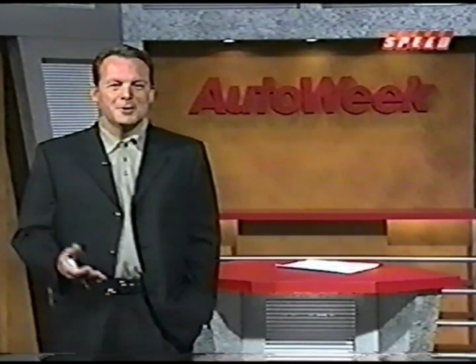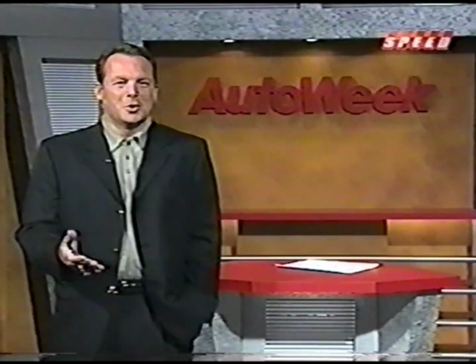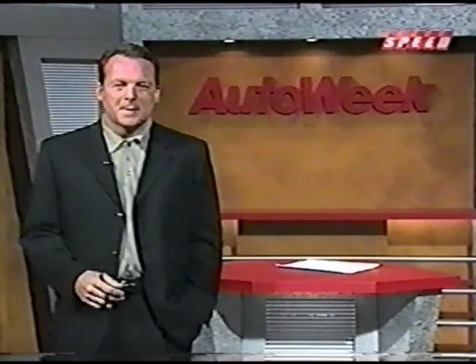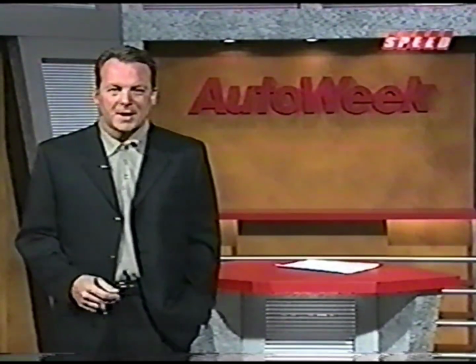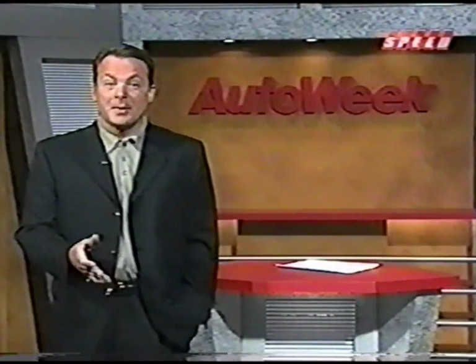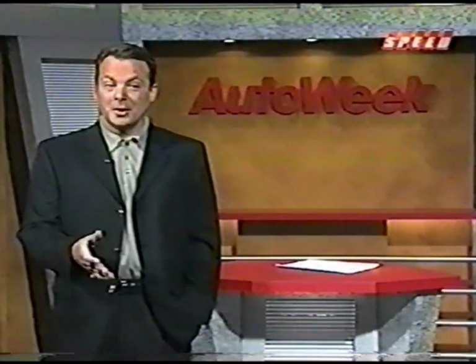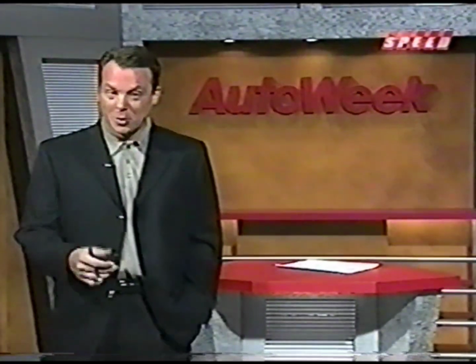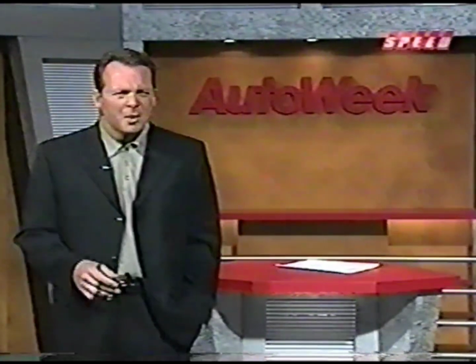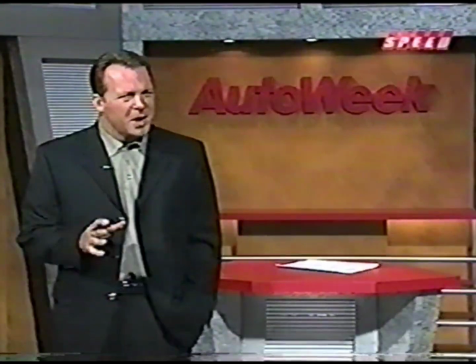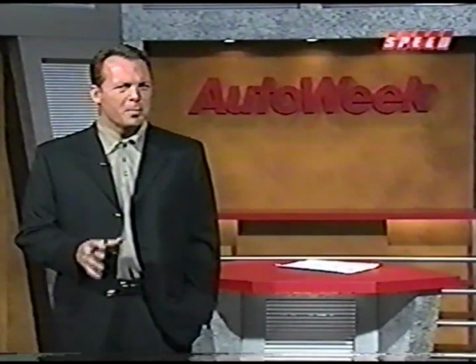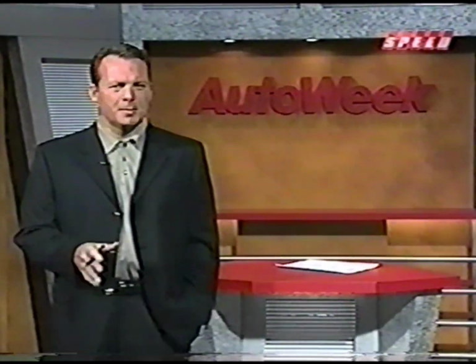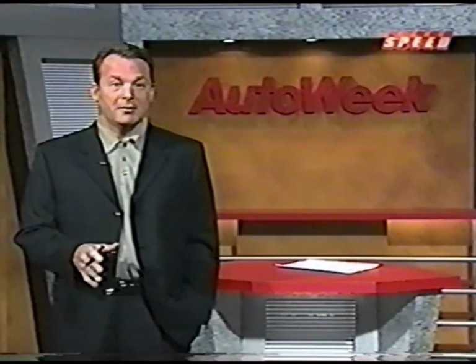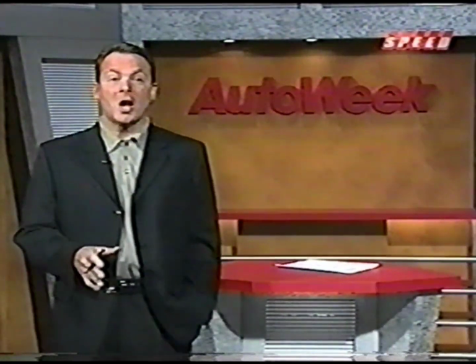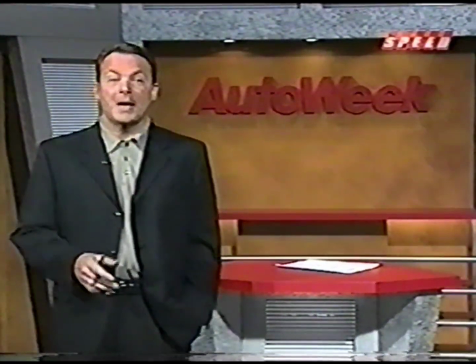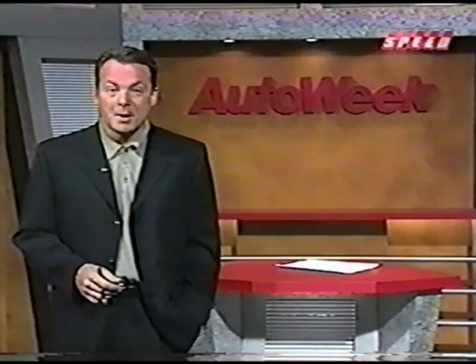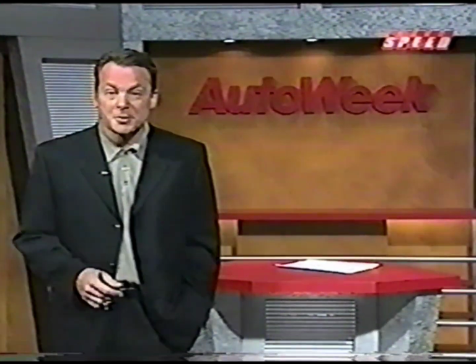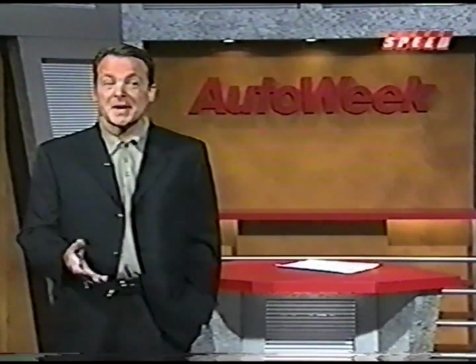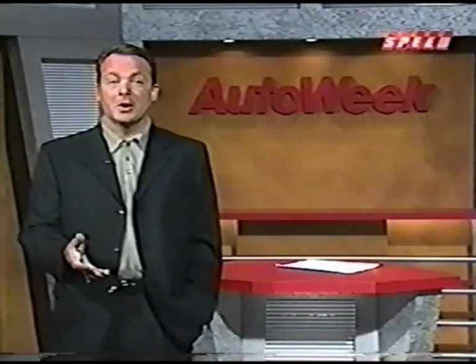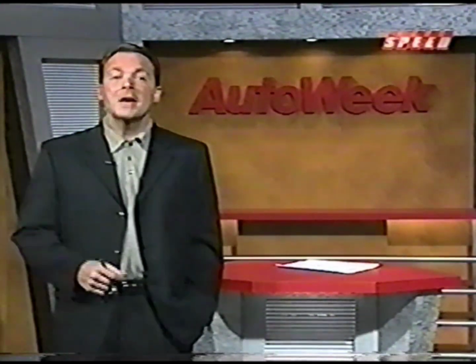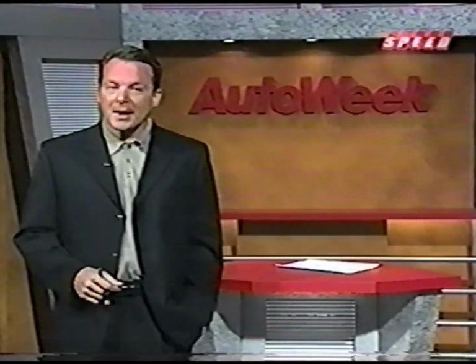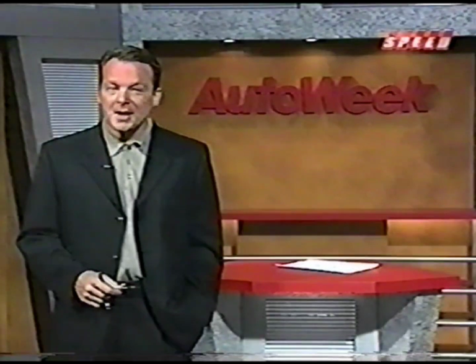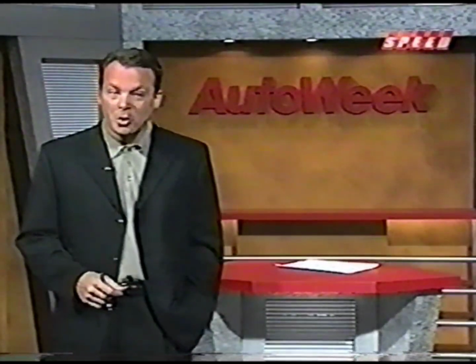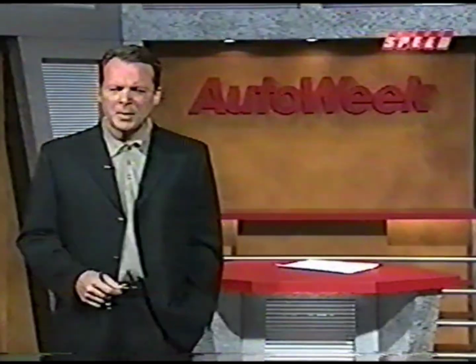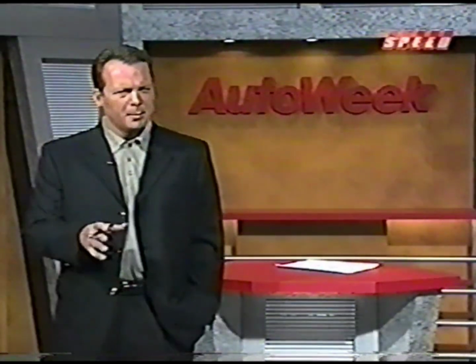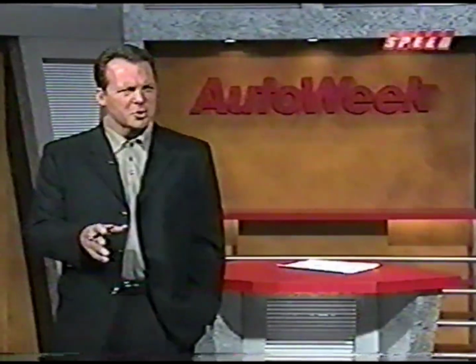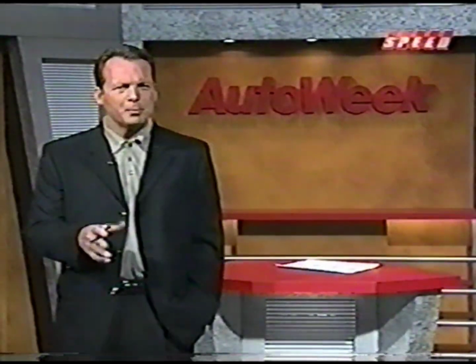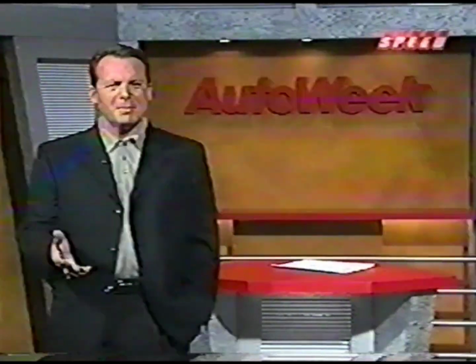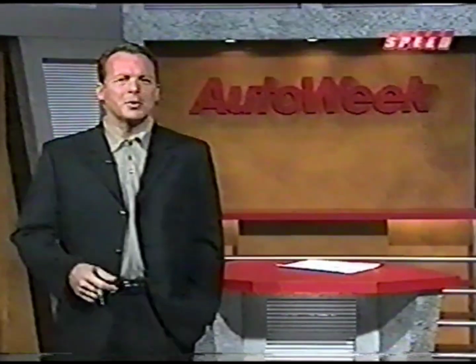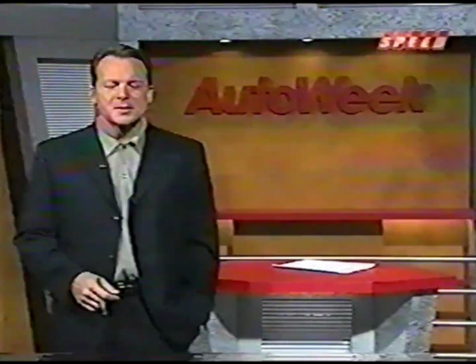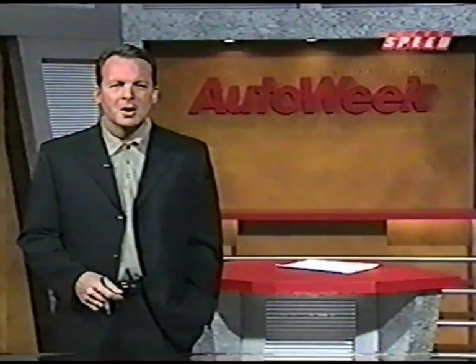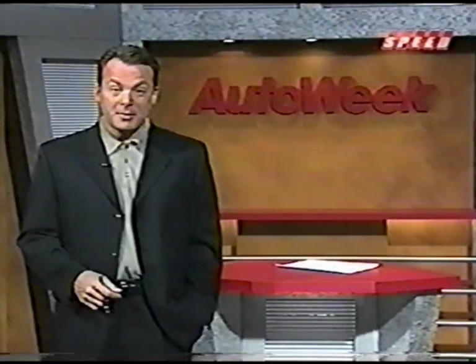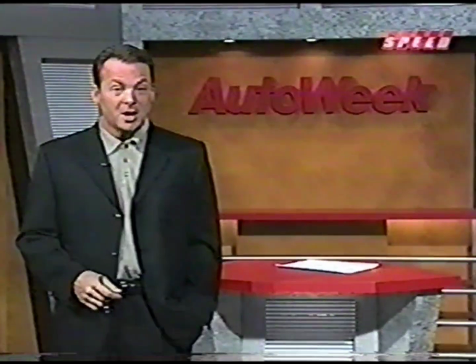Just looking at the specs and the market it's aimed toward, you'd be hard-pressed to believe the Jaguar X-Type comes from the same litter as the XK8 Coupe. Siblings for sure, but like many brothers and sisters, they're as different as they come.